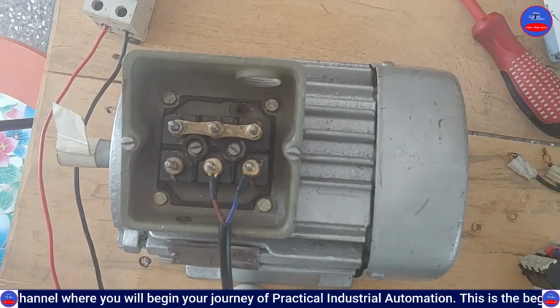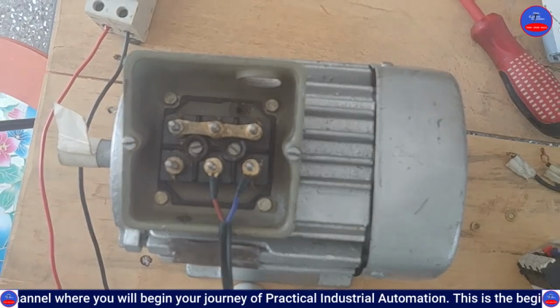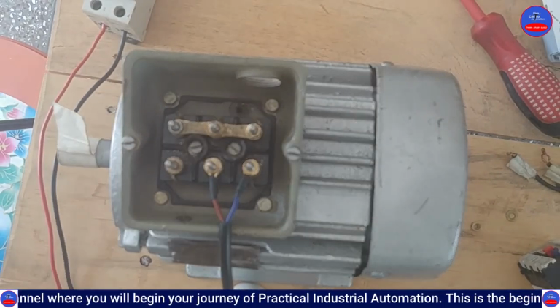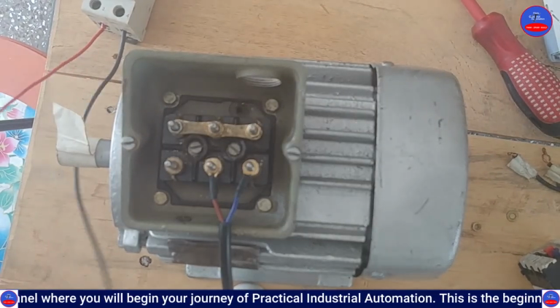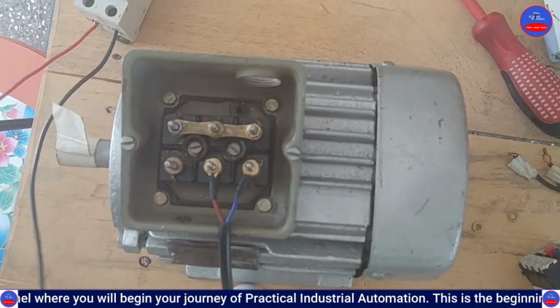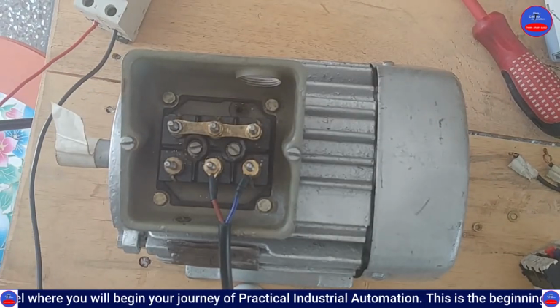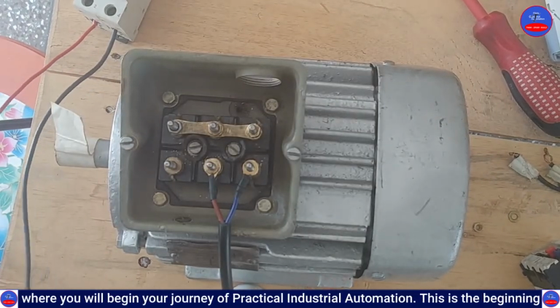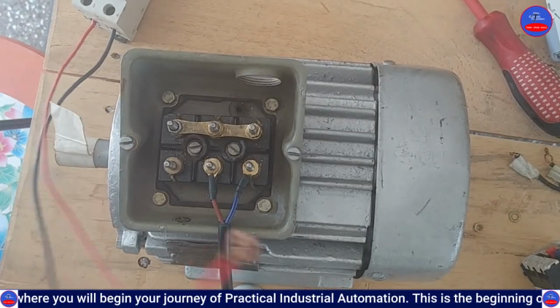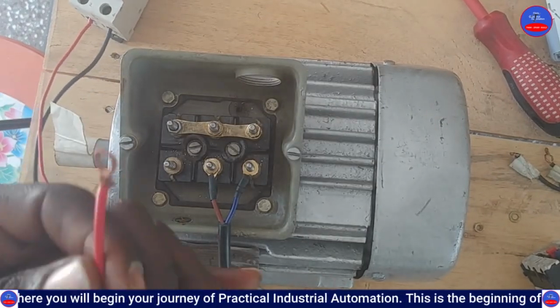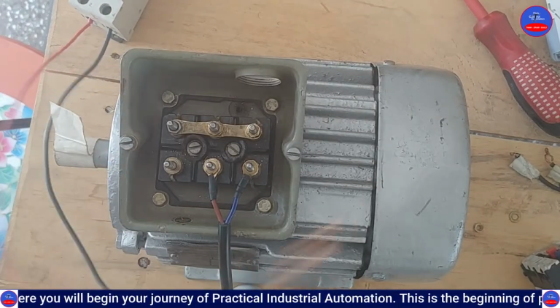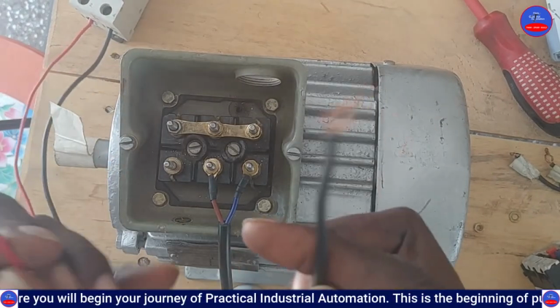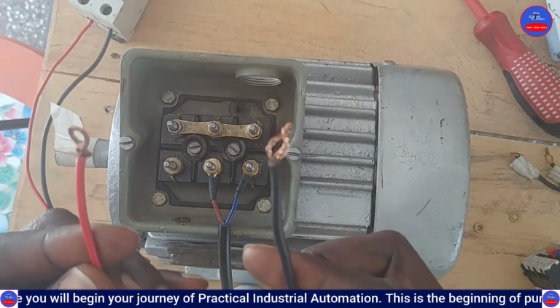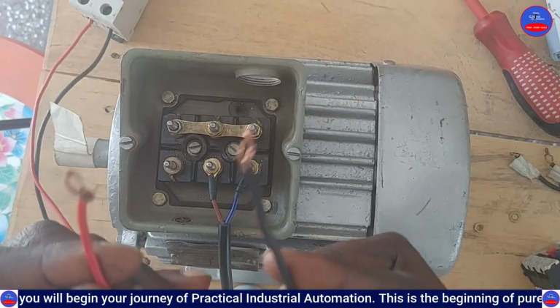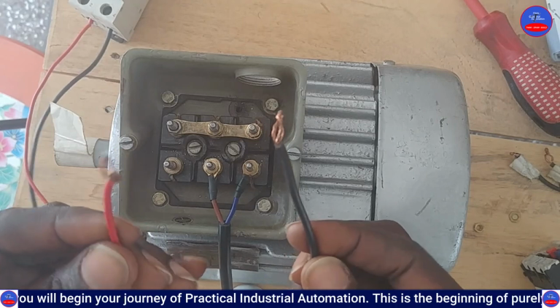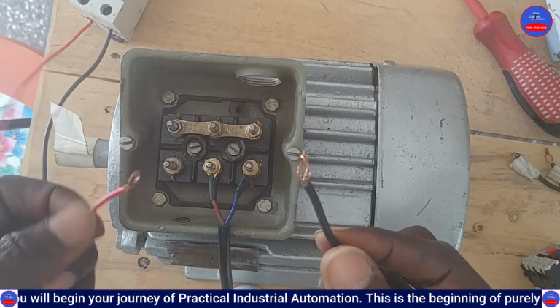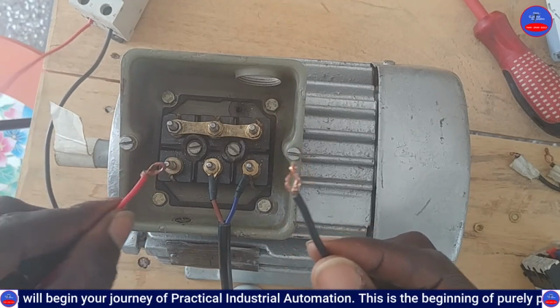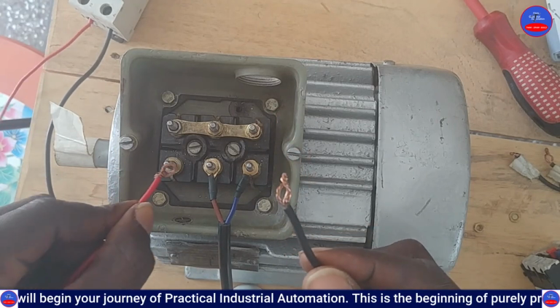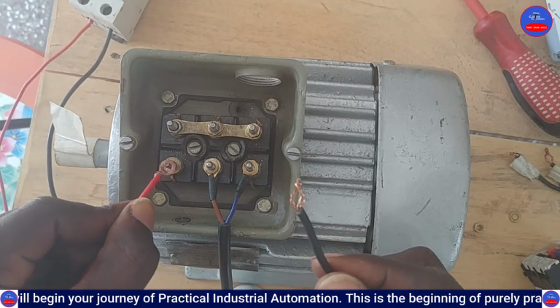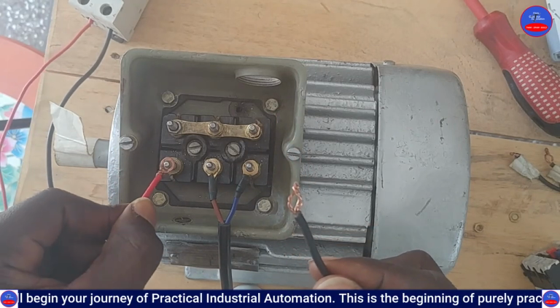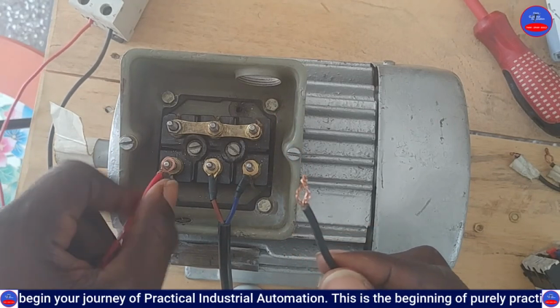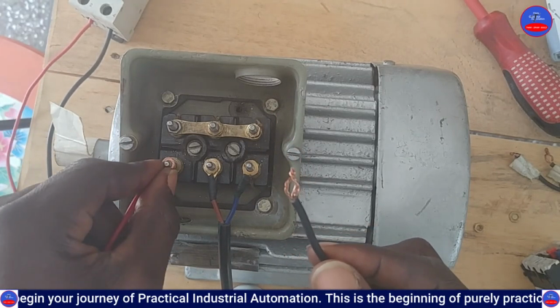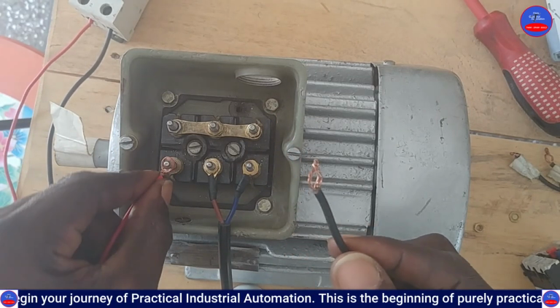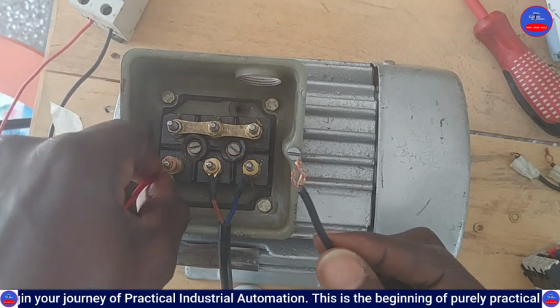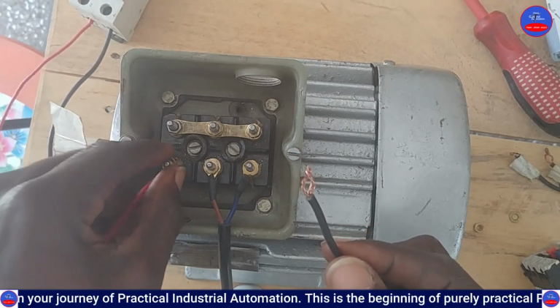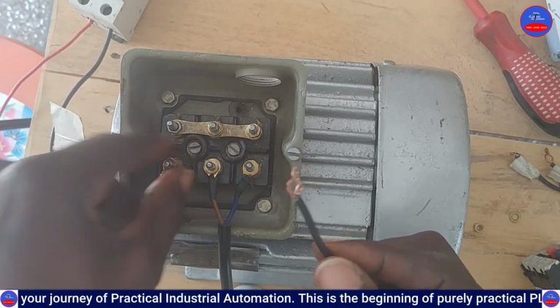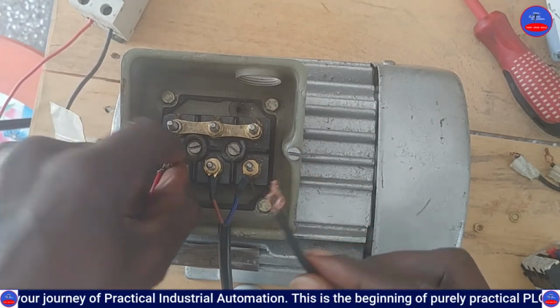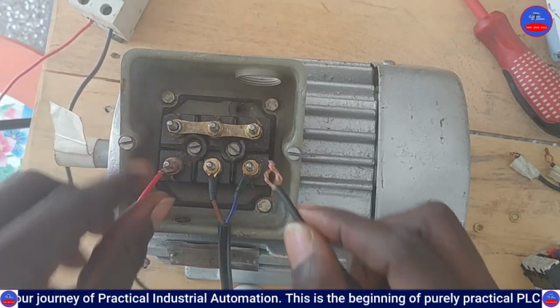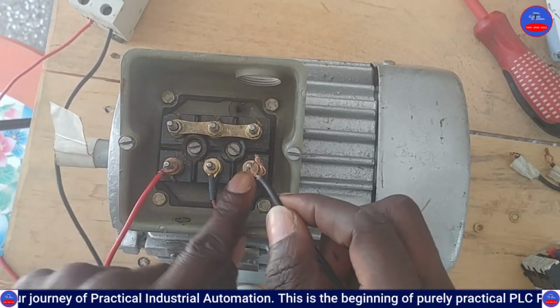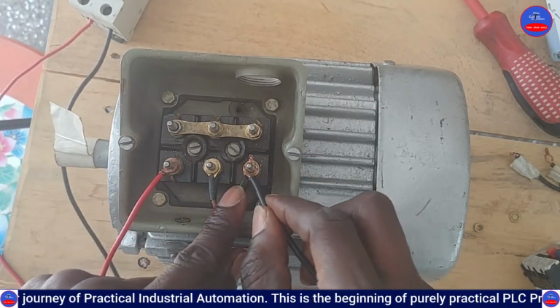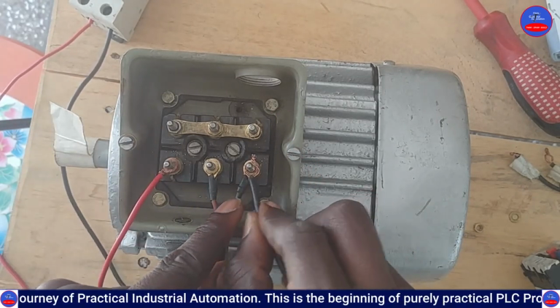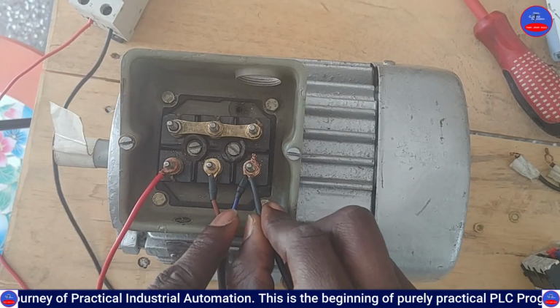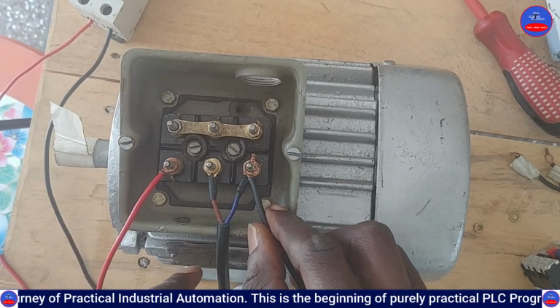This is the live and neutral. We connect the live here, and the neutral will be here.